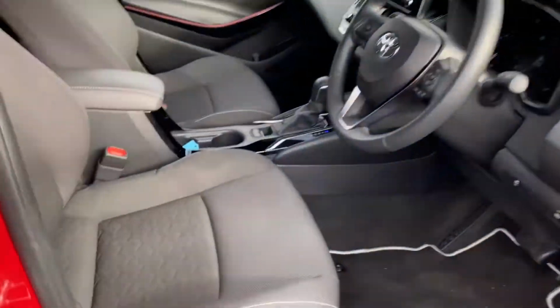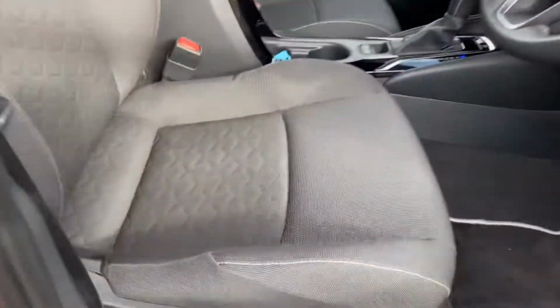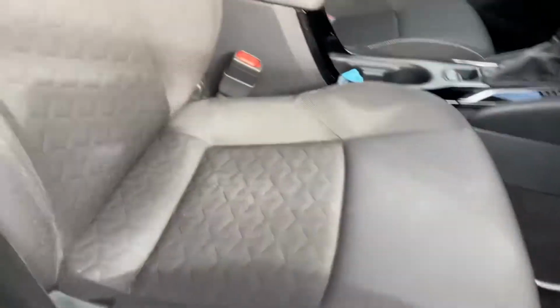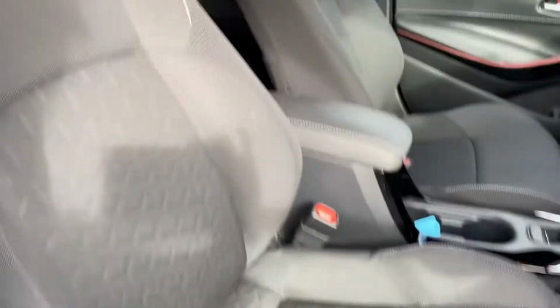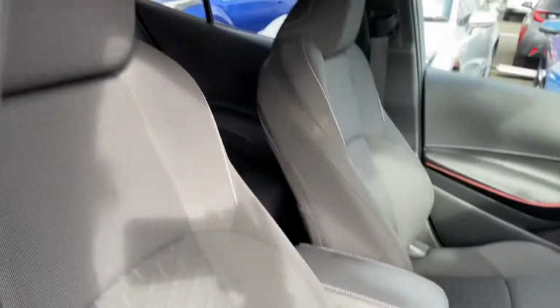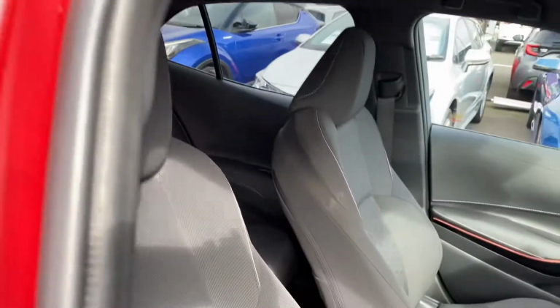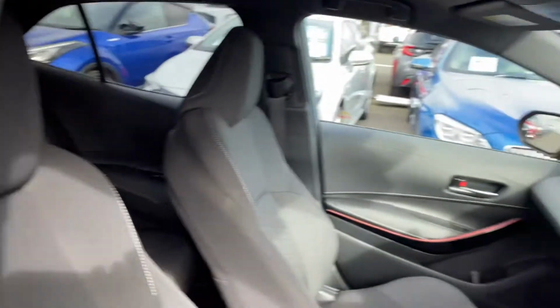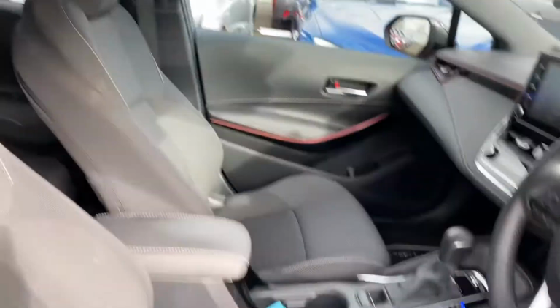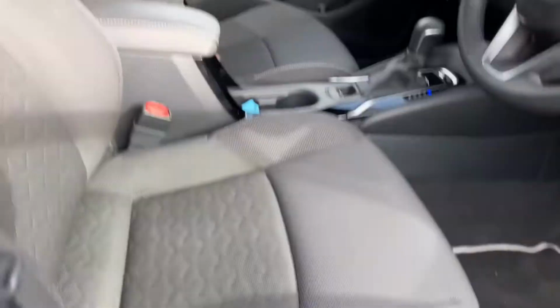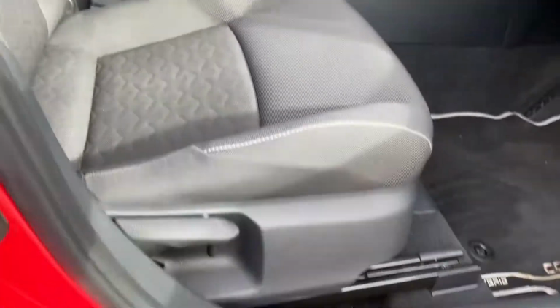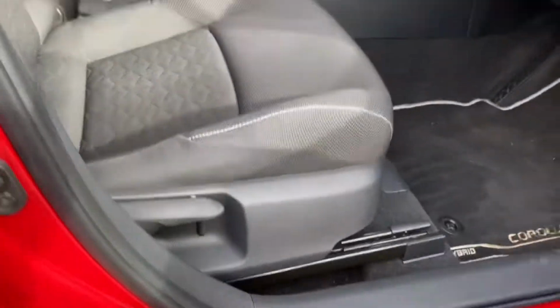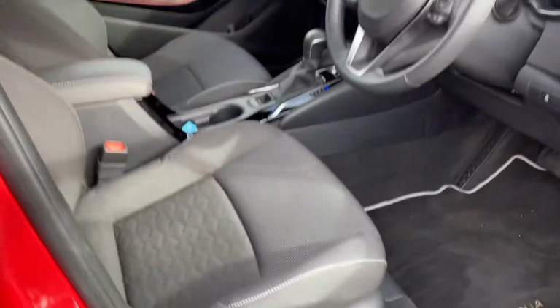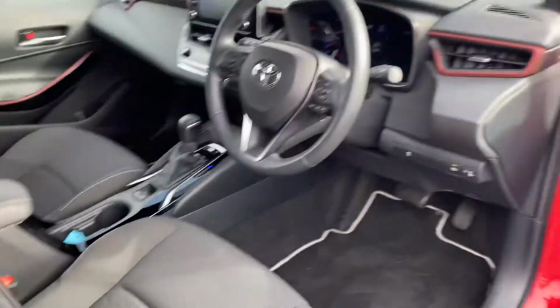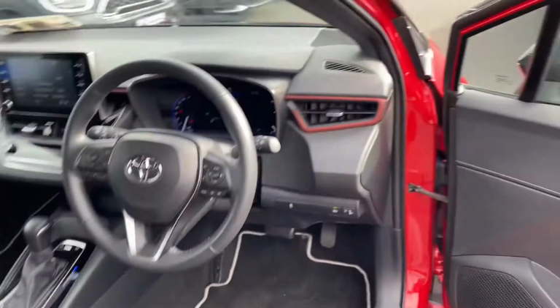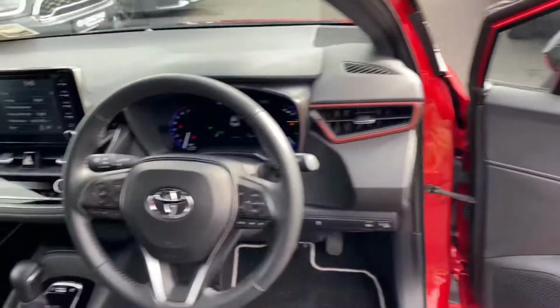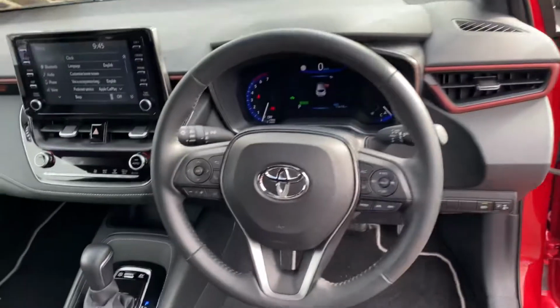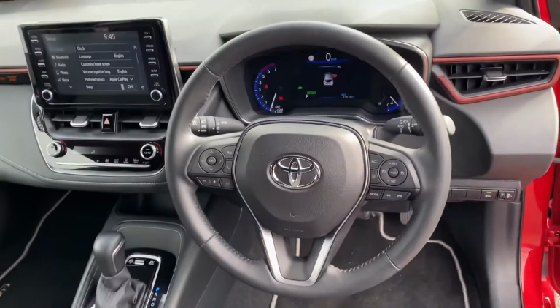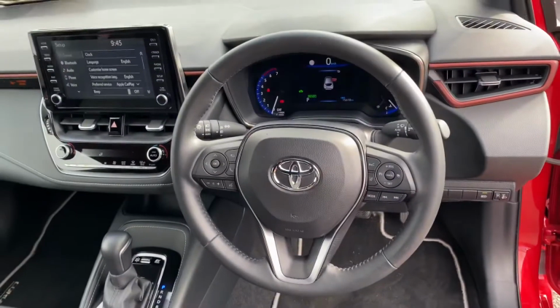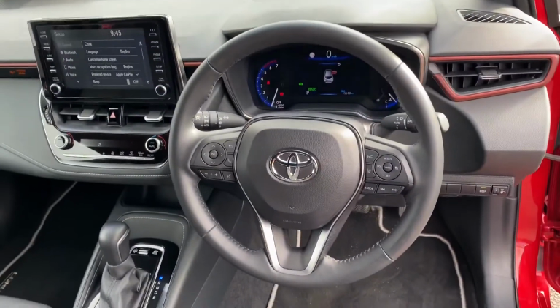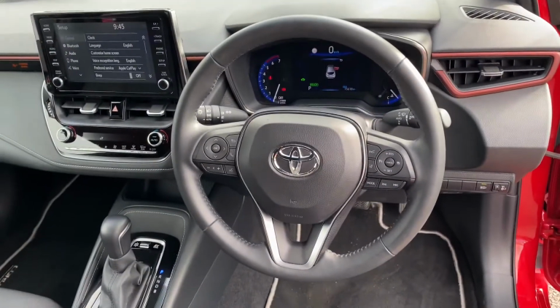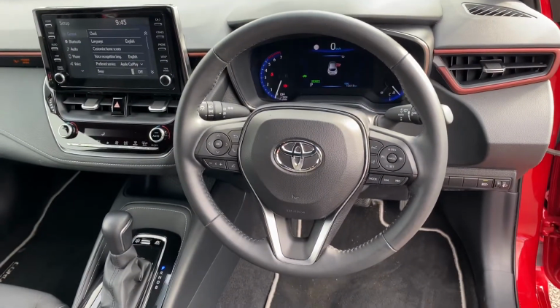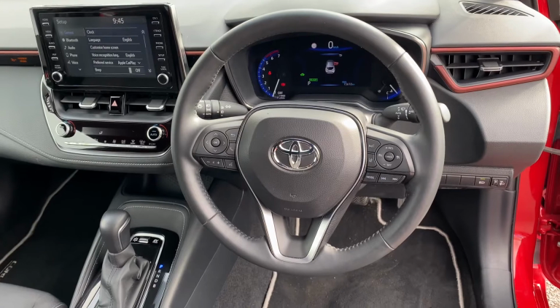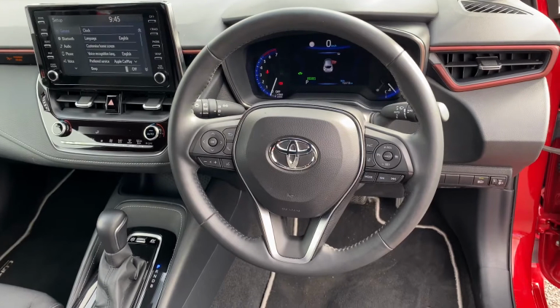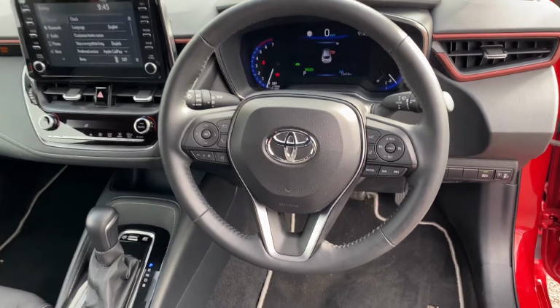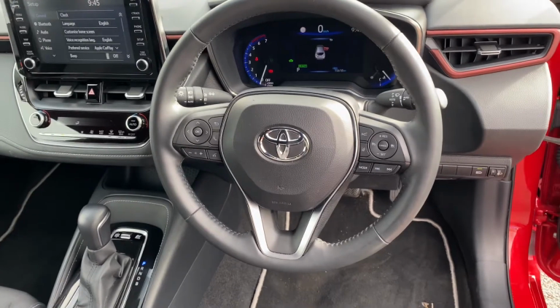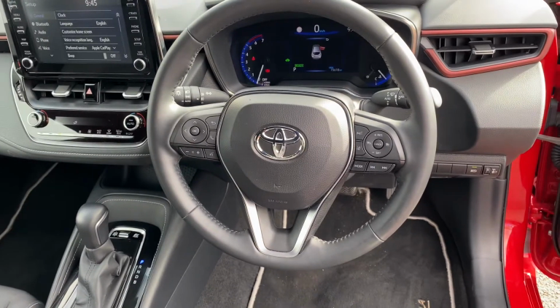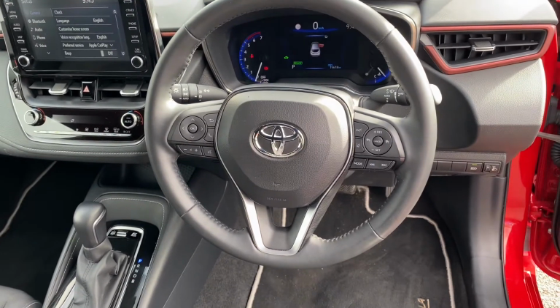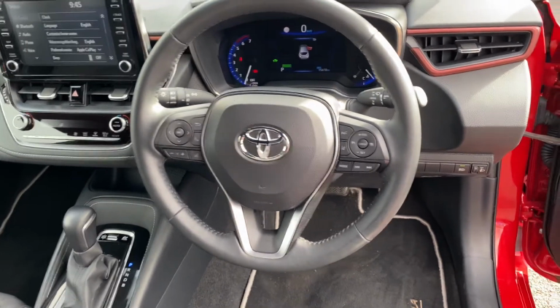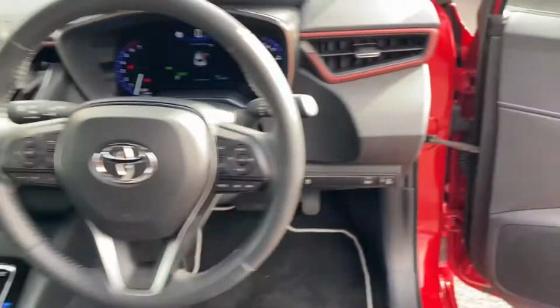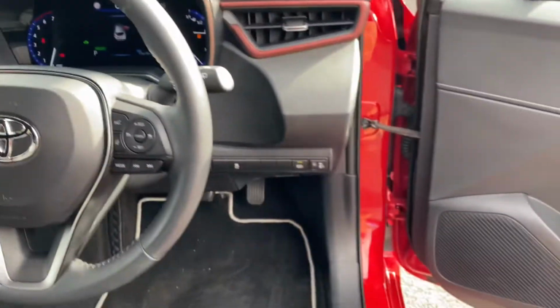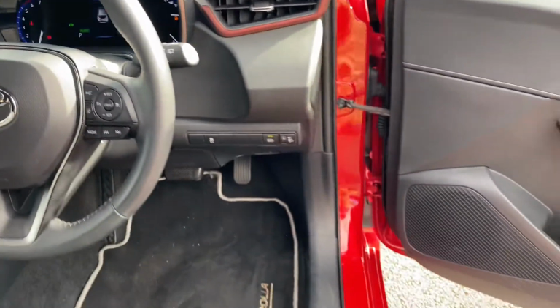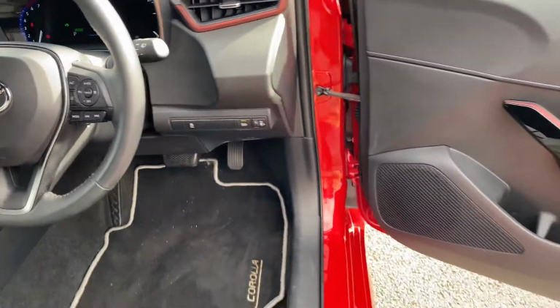Black cloth seats, fully adjustable. Three-spoke multi-functioning steering wheel, auto lights, auto wipers, adaptive cruise control, Toyota Safety Sense, and automatic high beam as well.